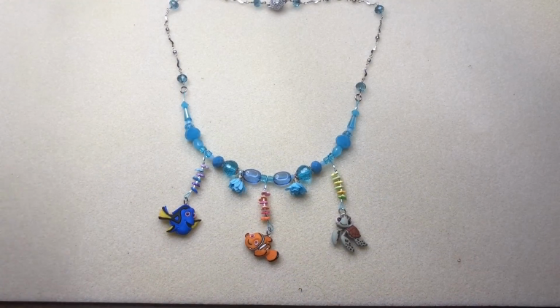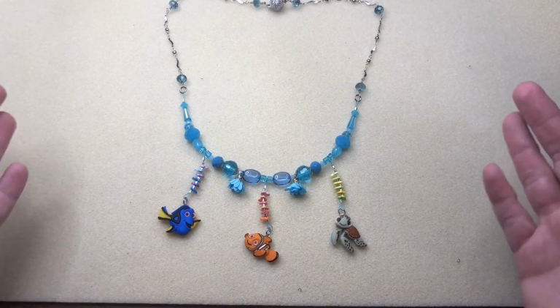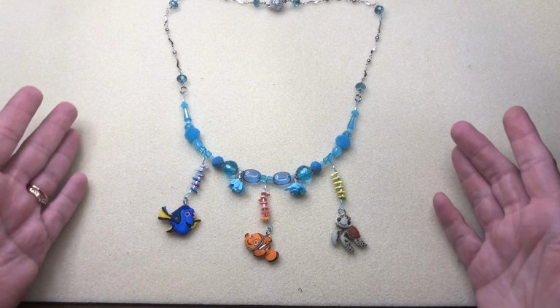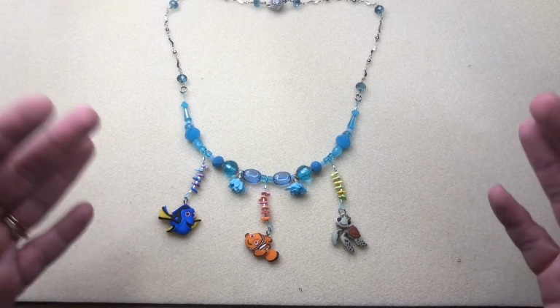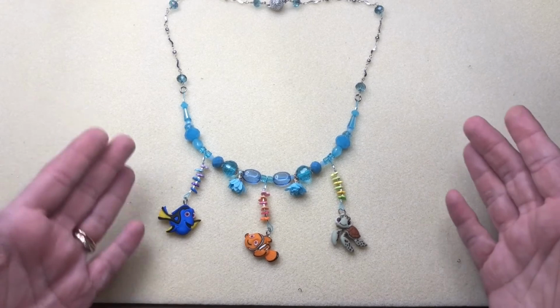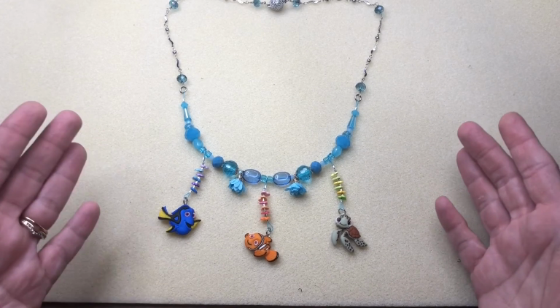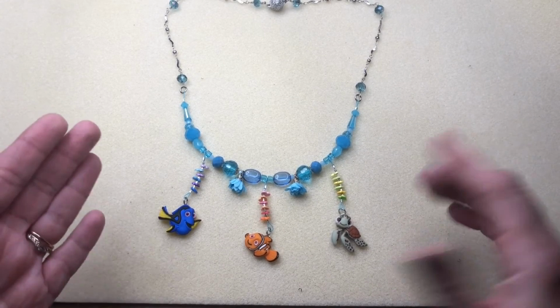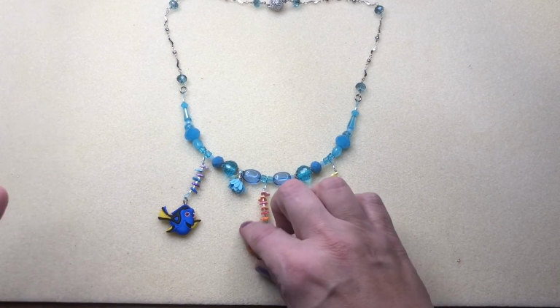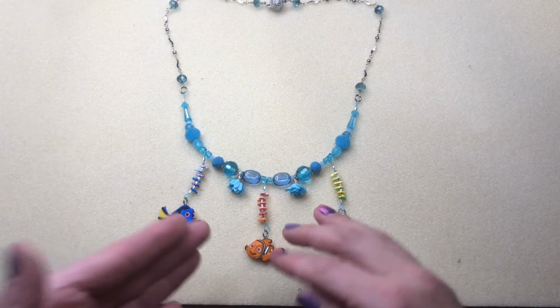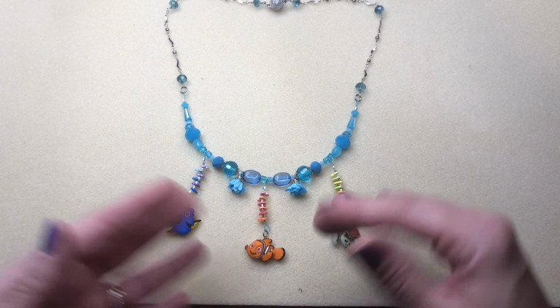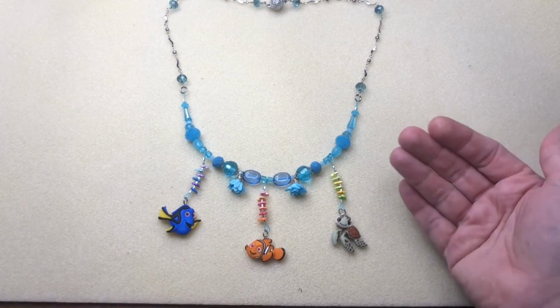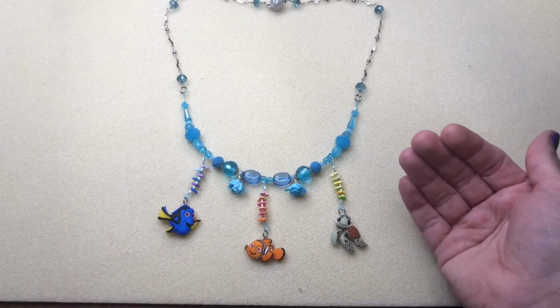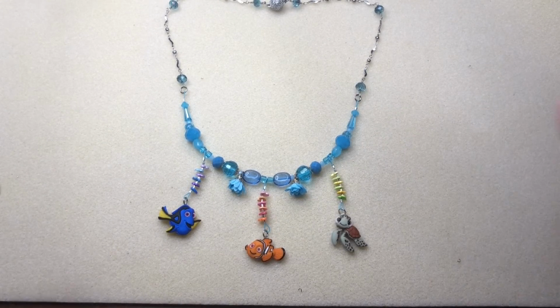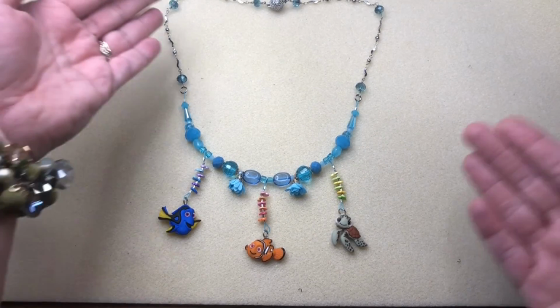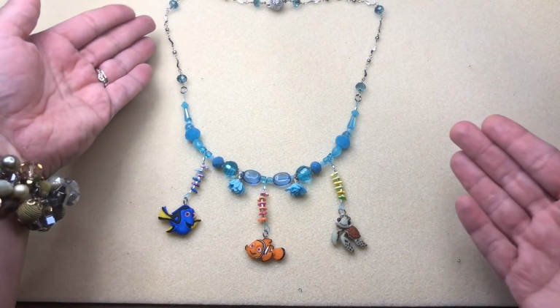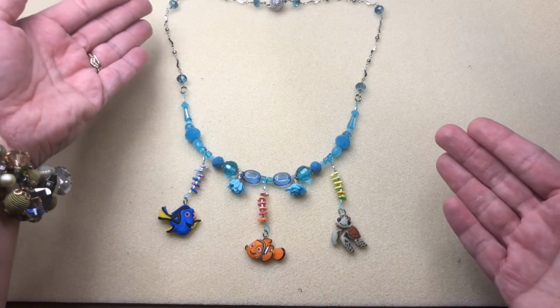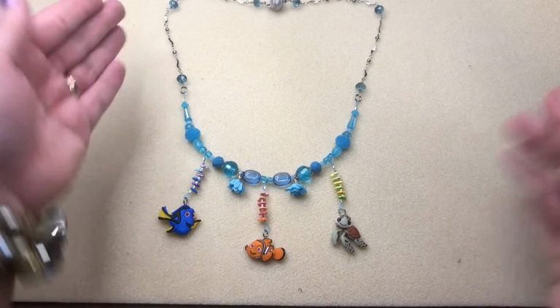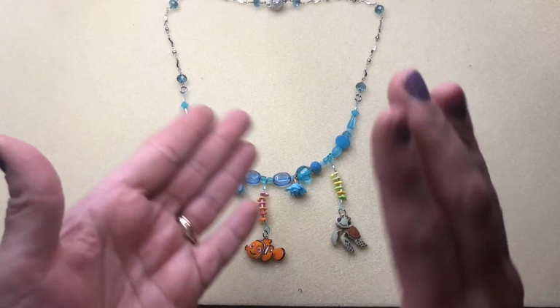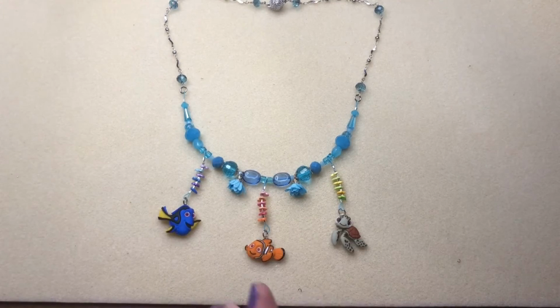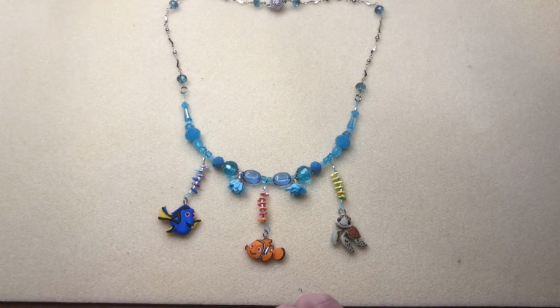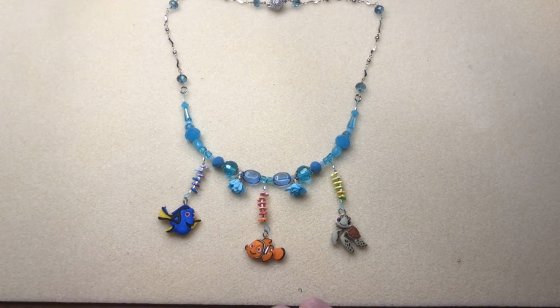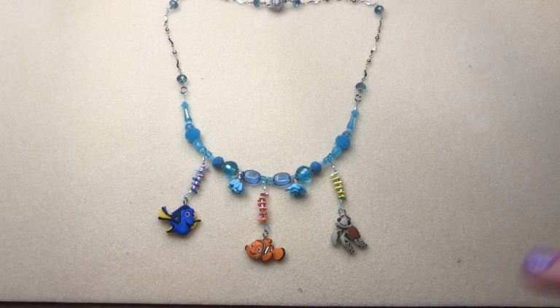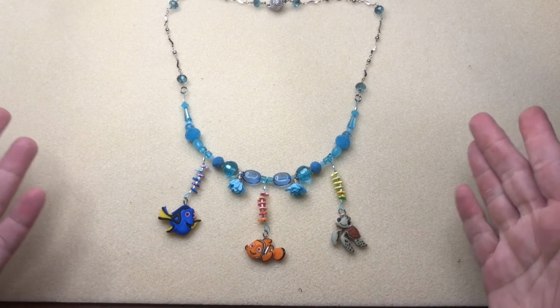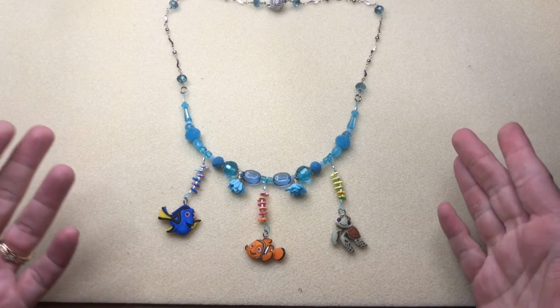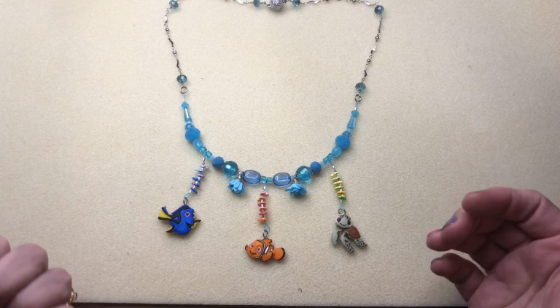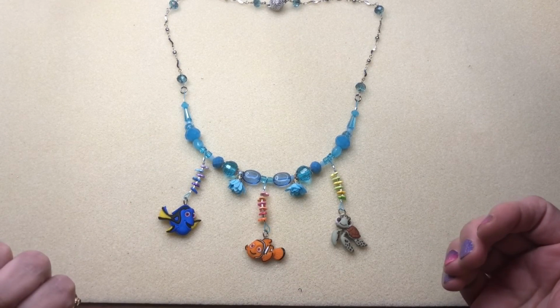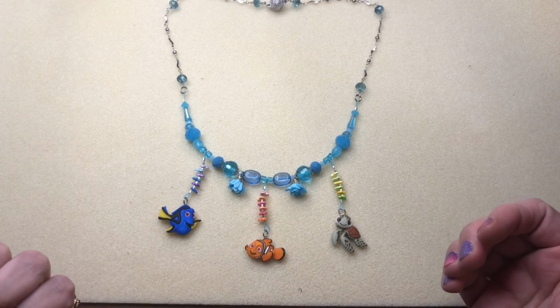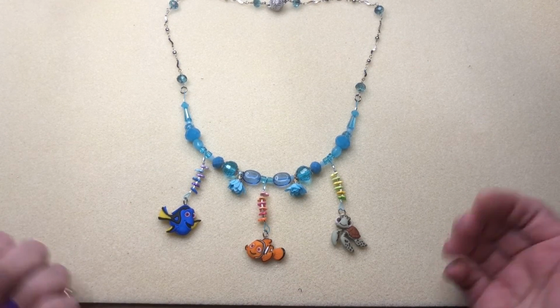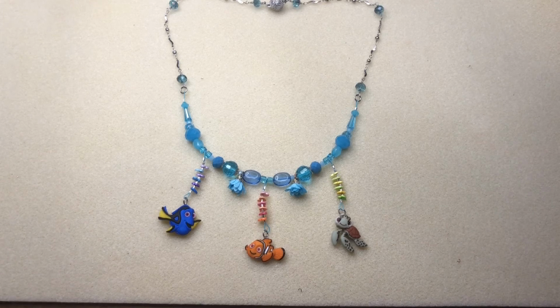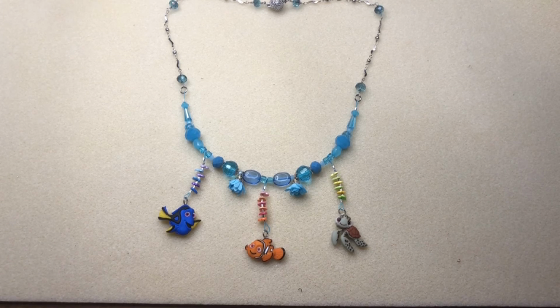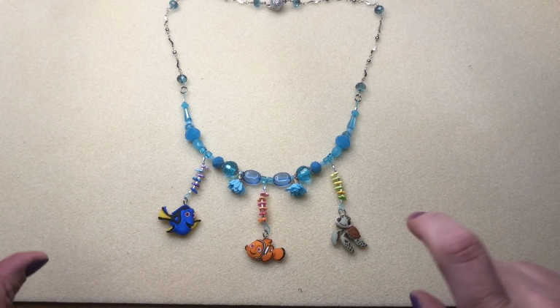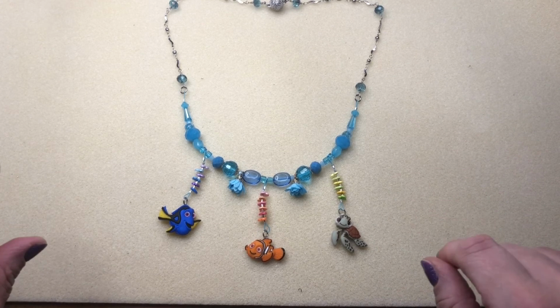So that is it, guys. This is our super fun Finding Nemo necklace featuring Nemo, some heart buttons, and some Jesse James Beads. I hope you guys enjoyed this because I certainly enjoyed putting it together, and I'll see you in the next one.